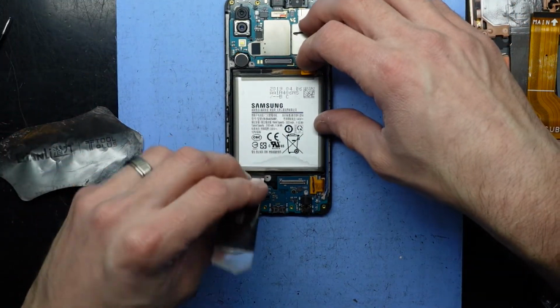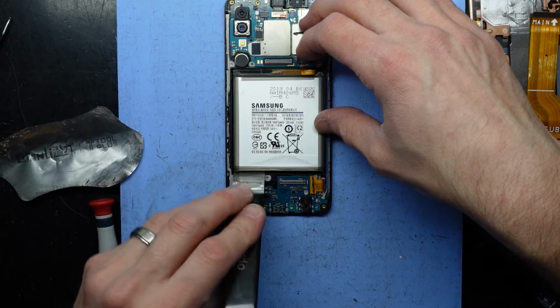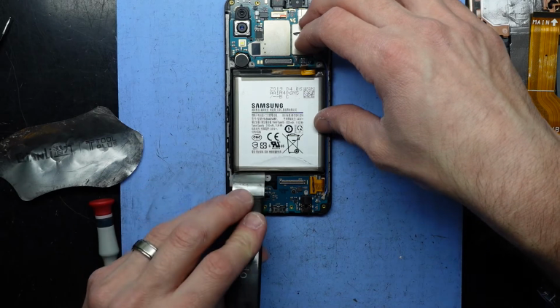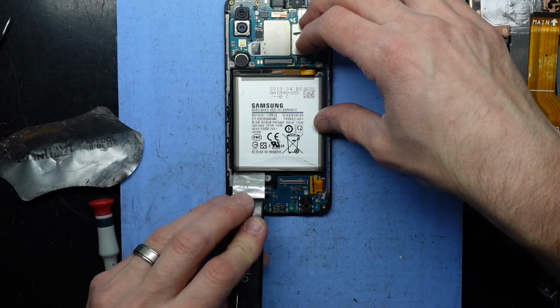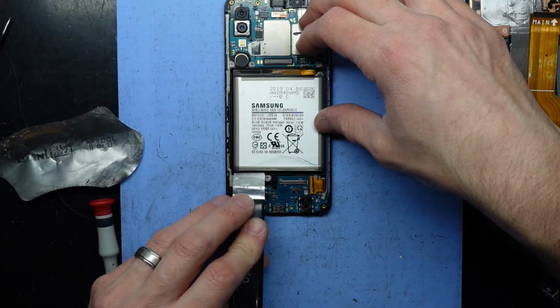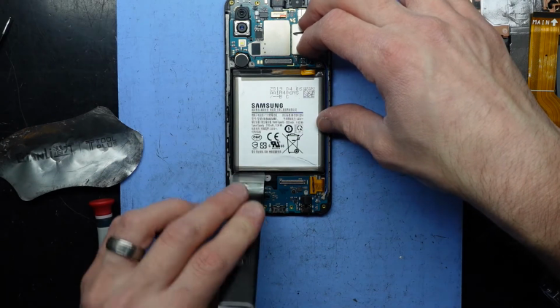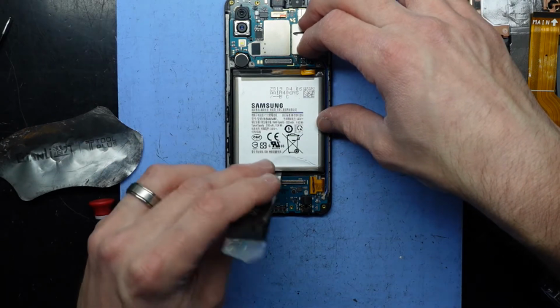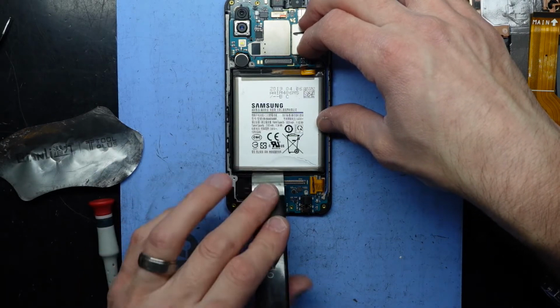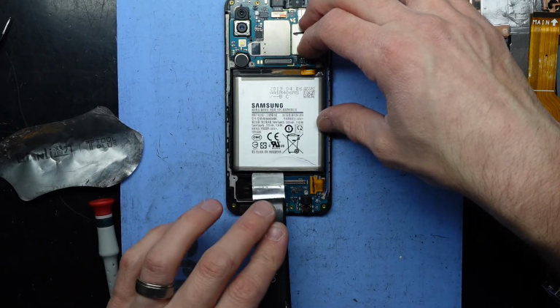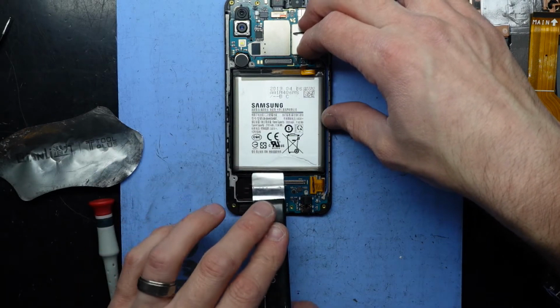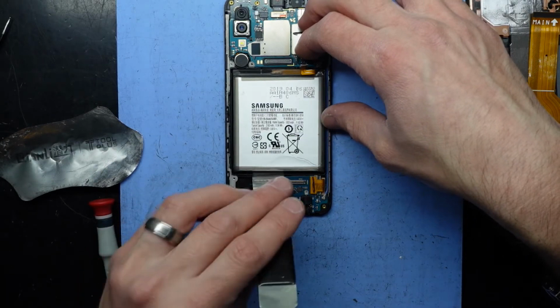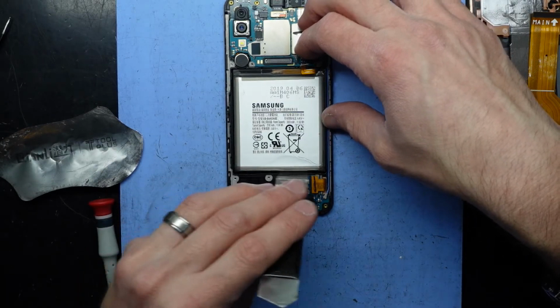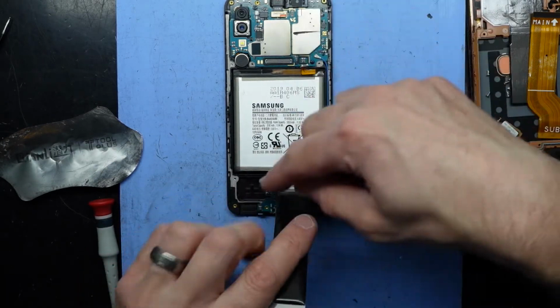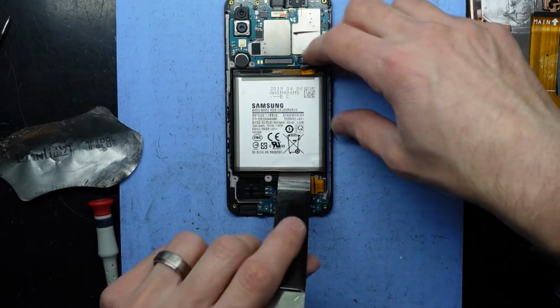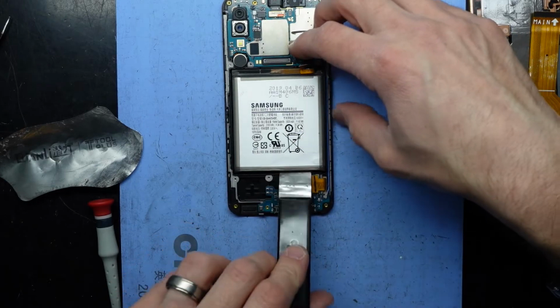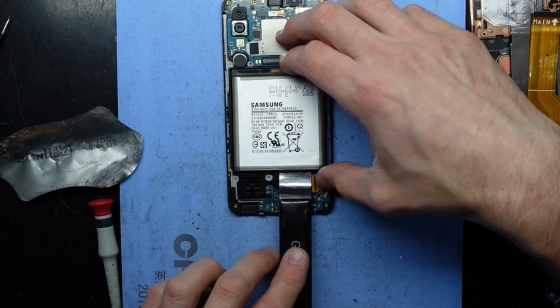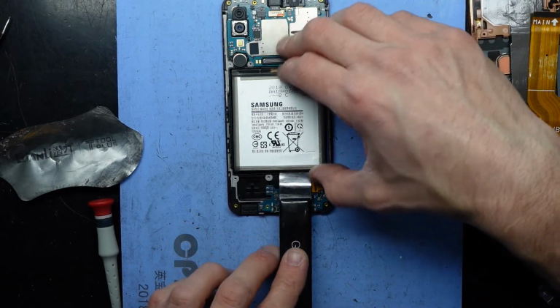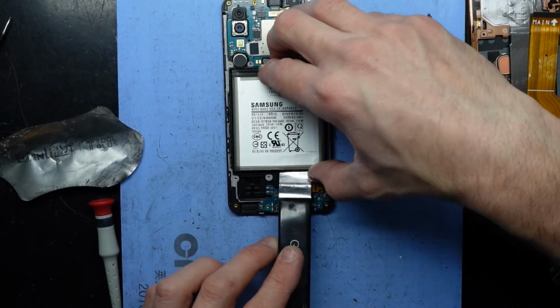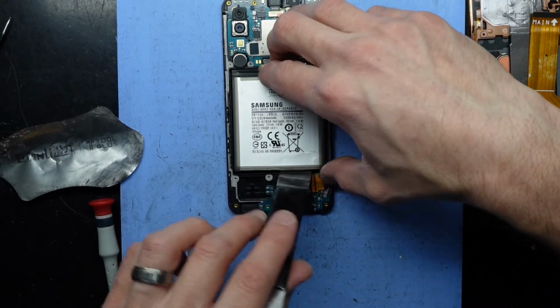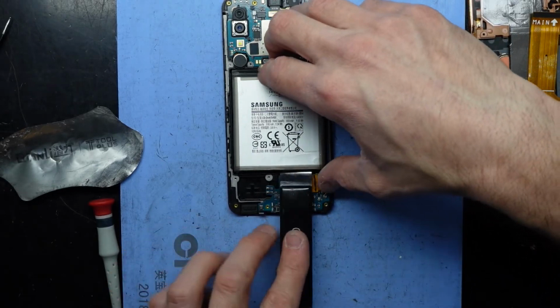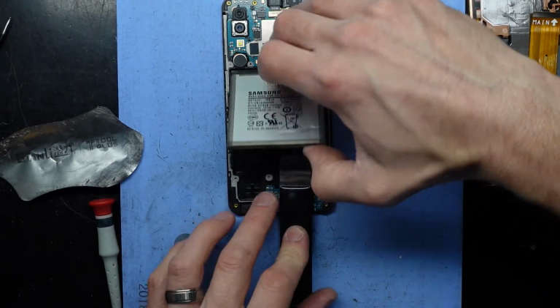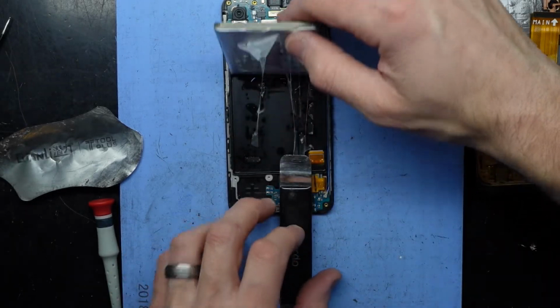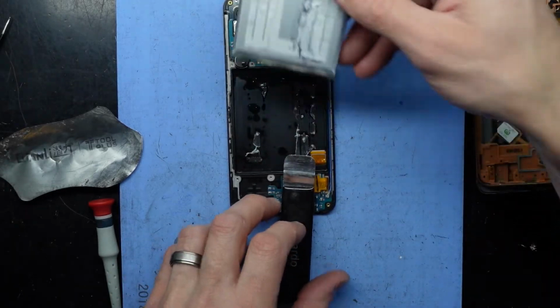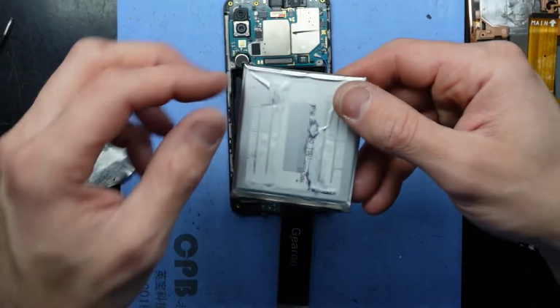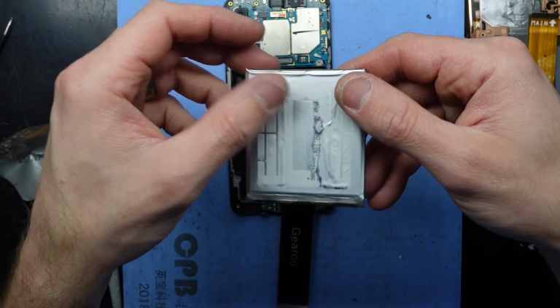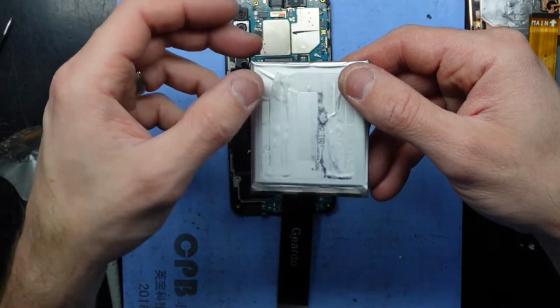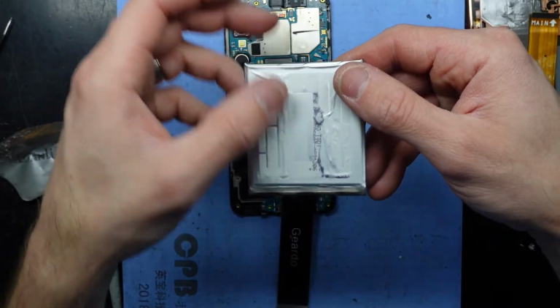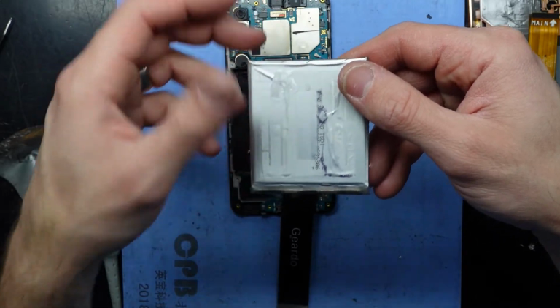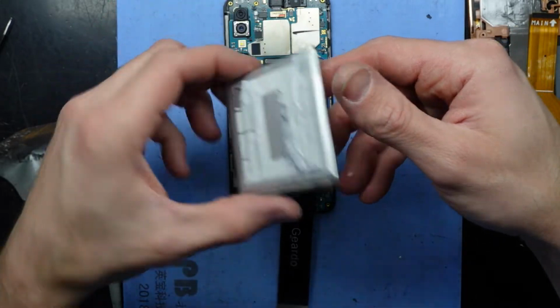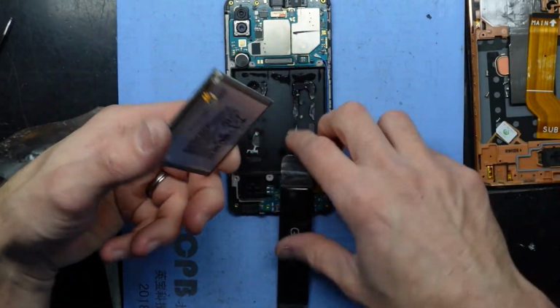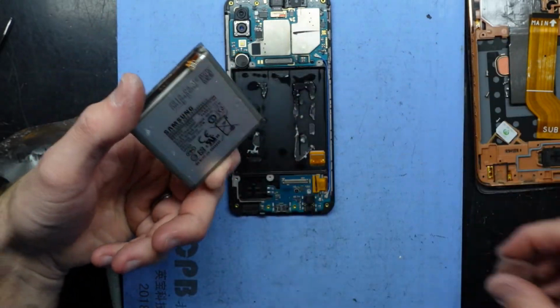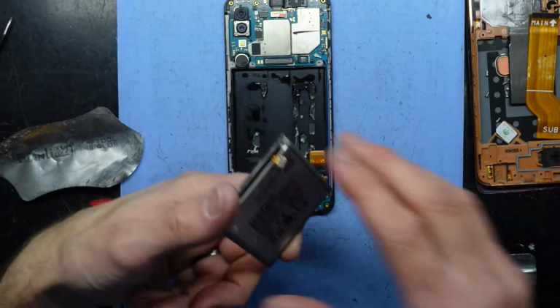If you do have isopropyl alcohol or rubbing alcohol, just trickle a little bit down there and that makes lifting the battery out so much simpler. As you can see it's just kind of eaten away the adhesive here.